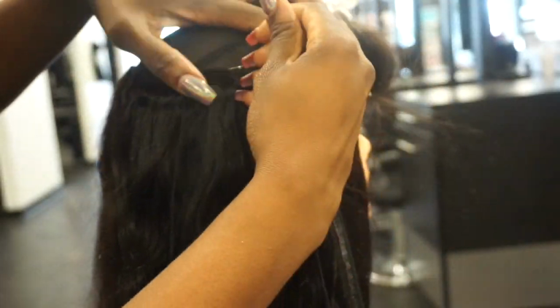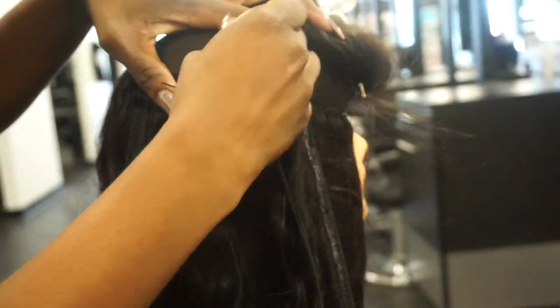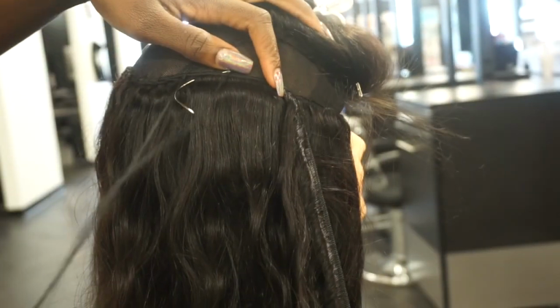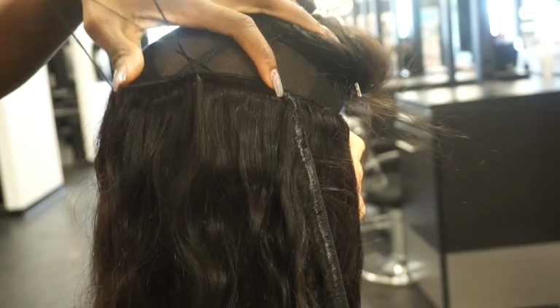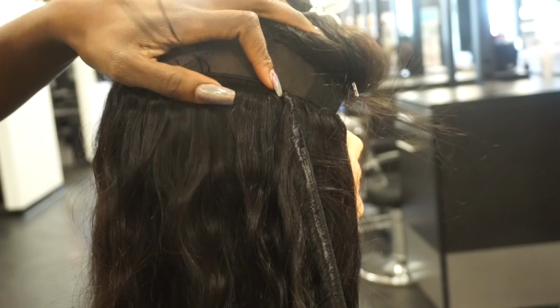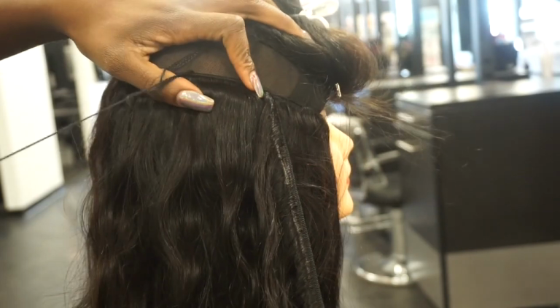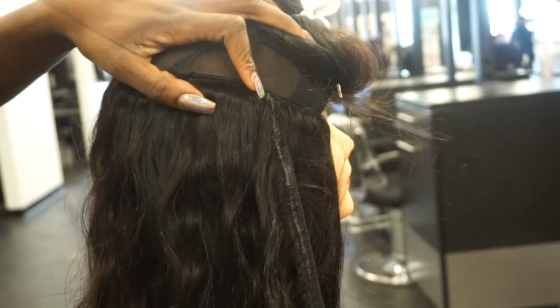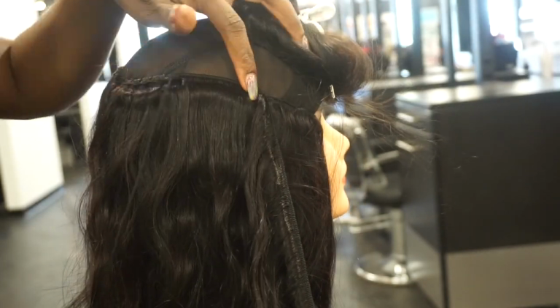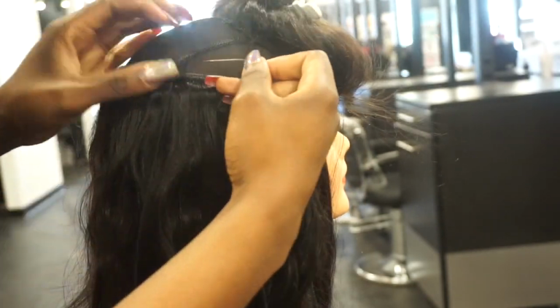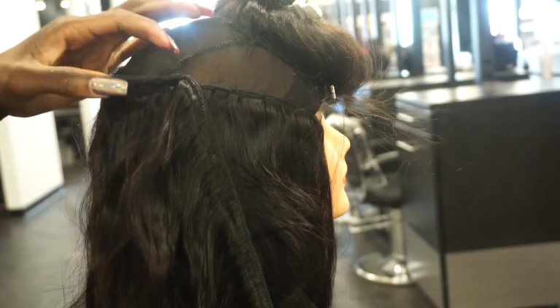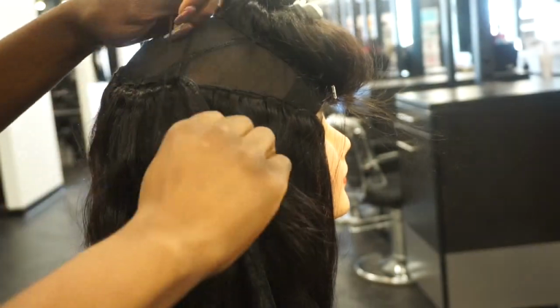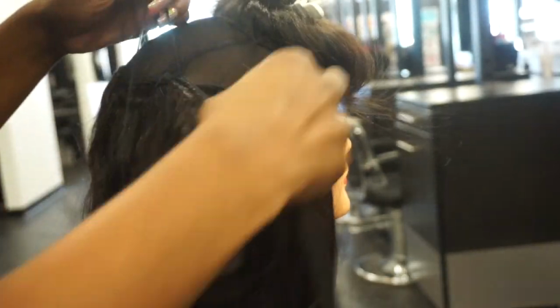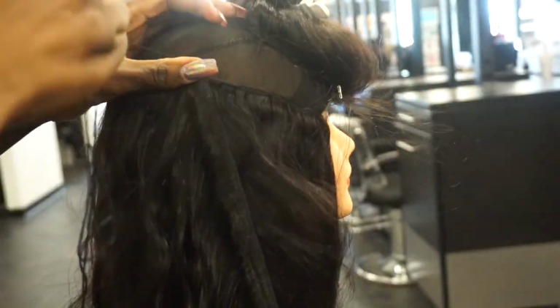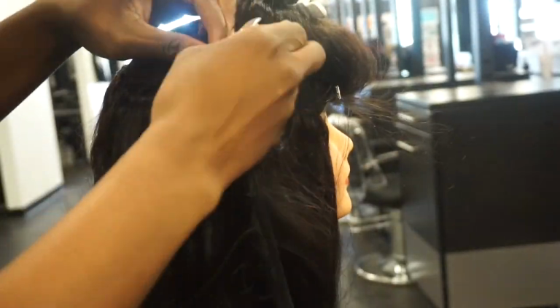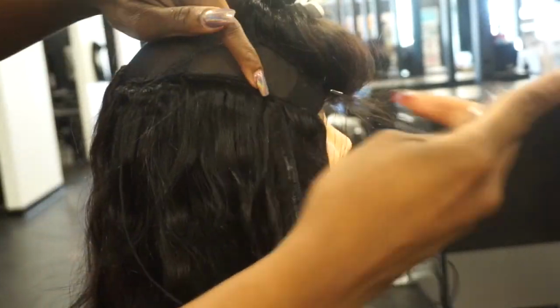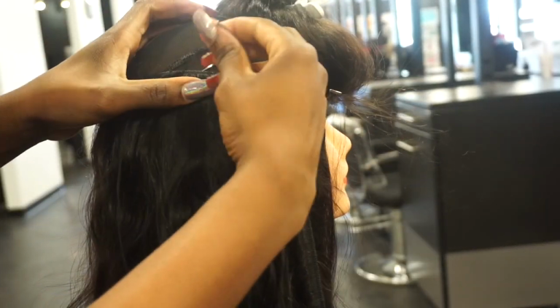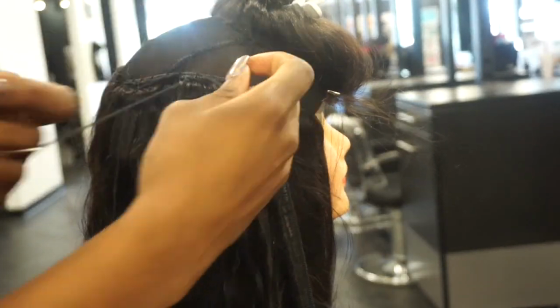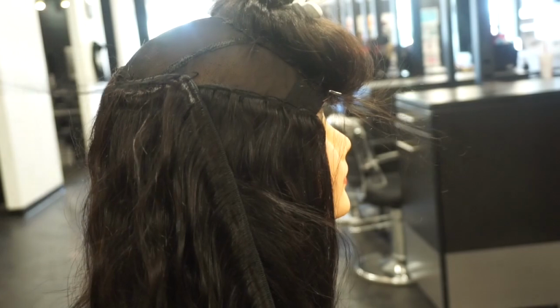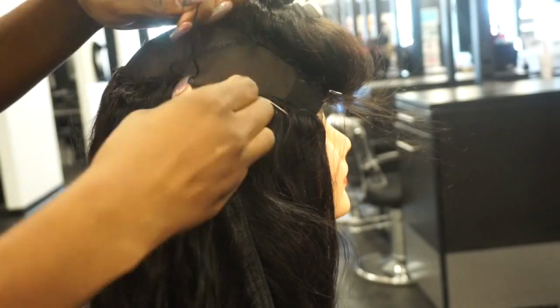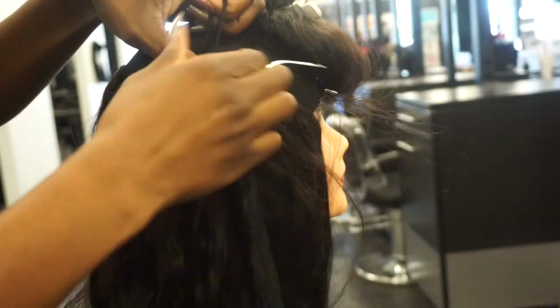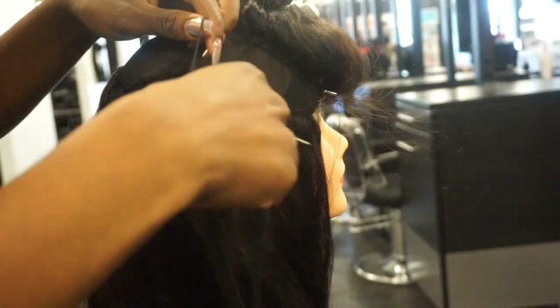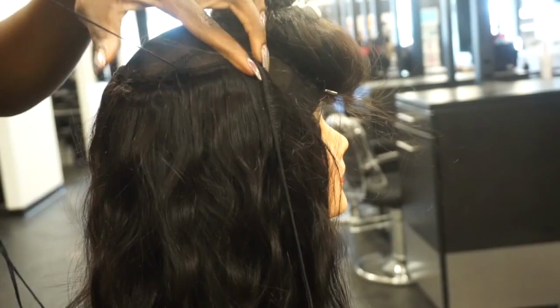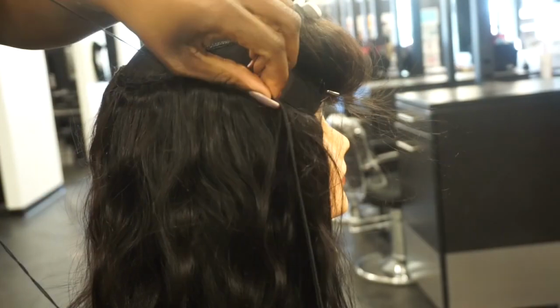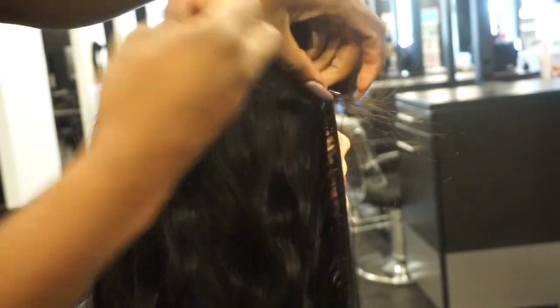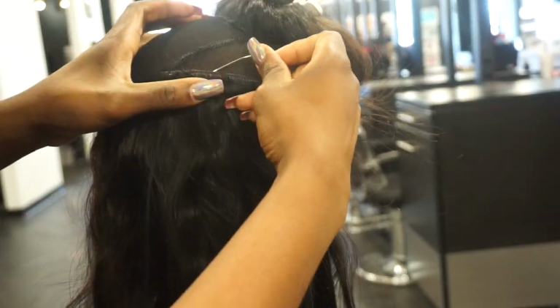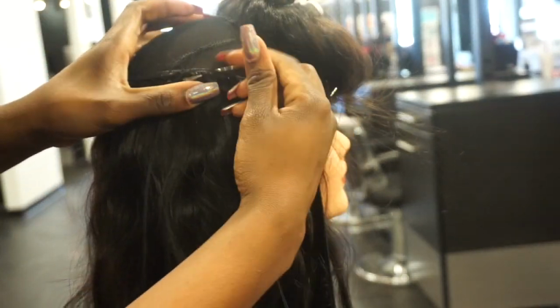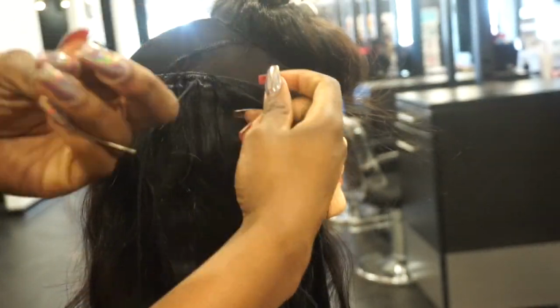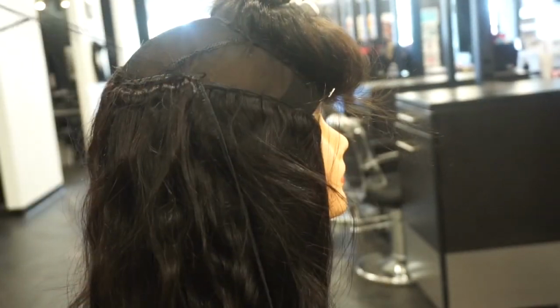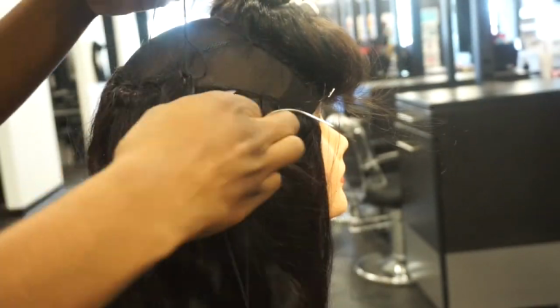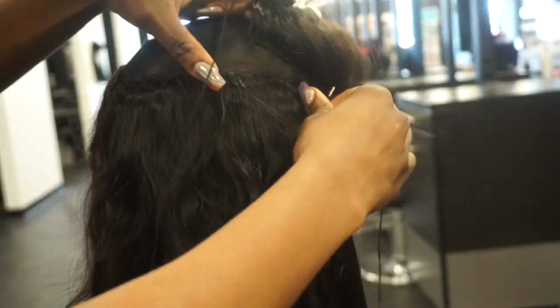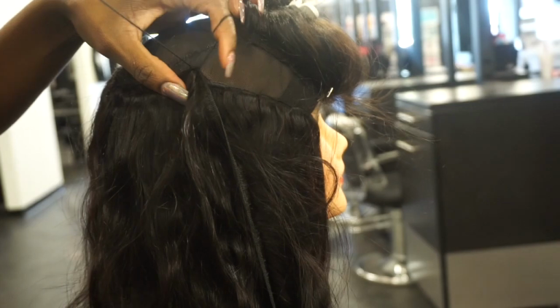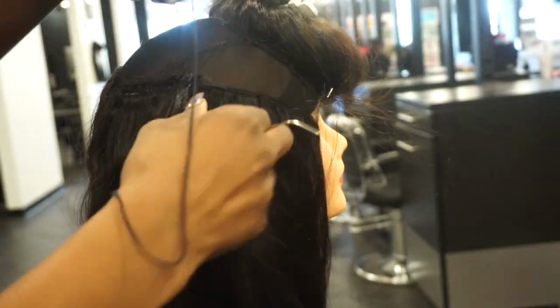You want to make sure that you're sewing the hair down in a U shape, so that way once you get closer to the top, you'll already have that same shape as the closure or the frontal.